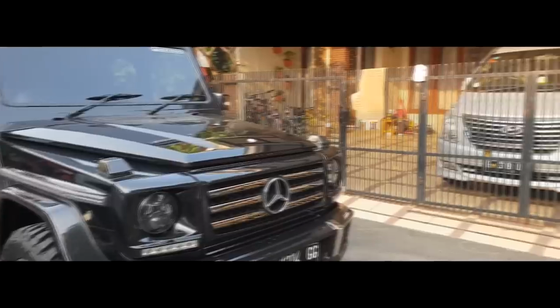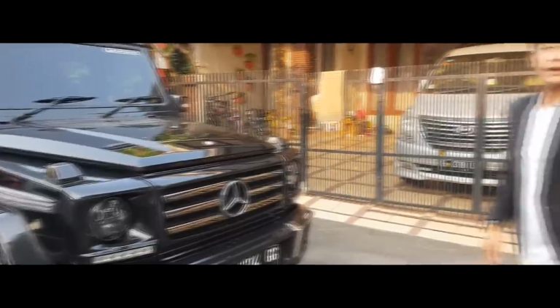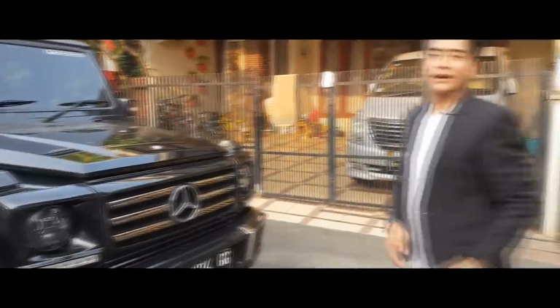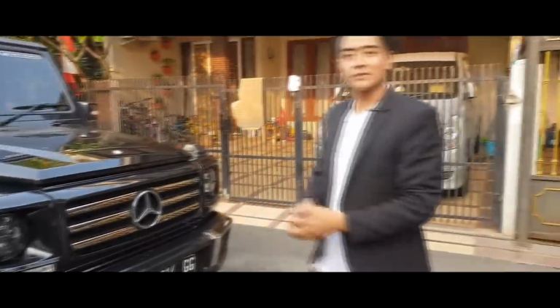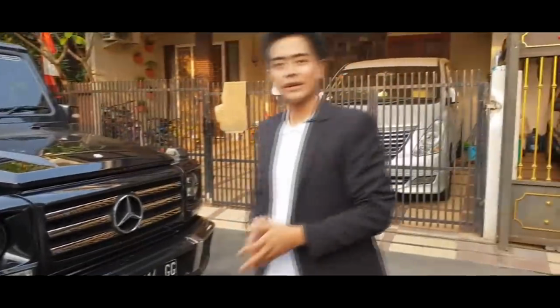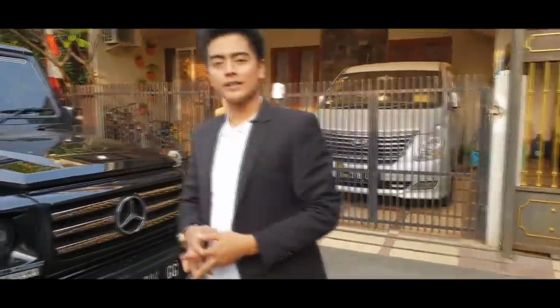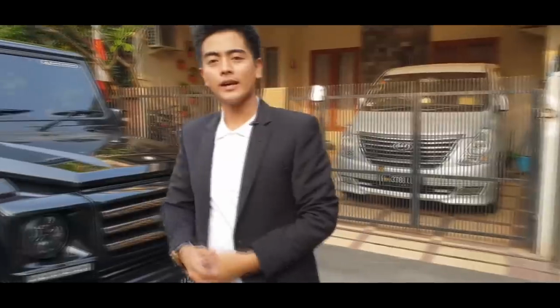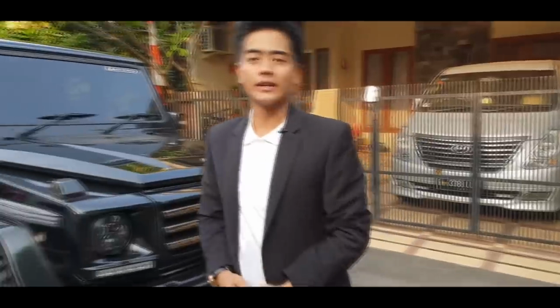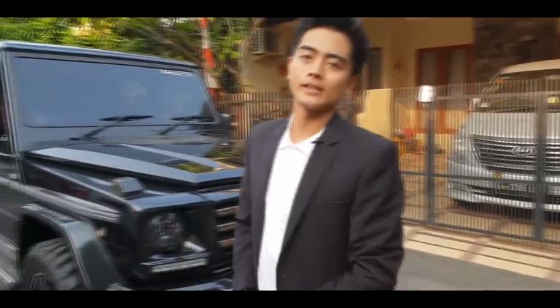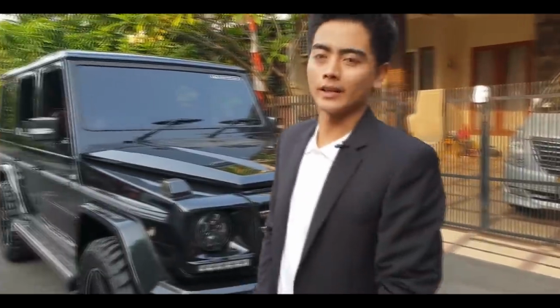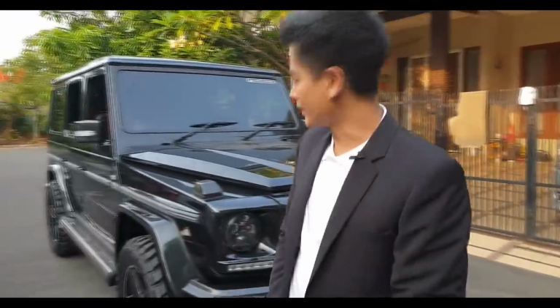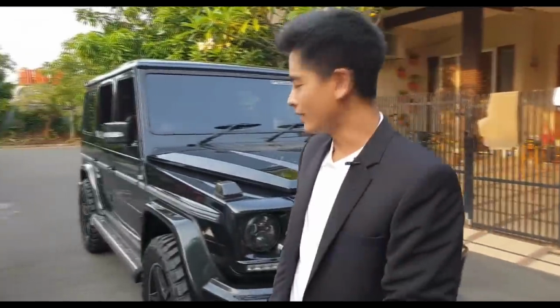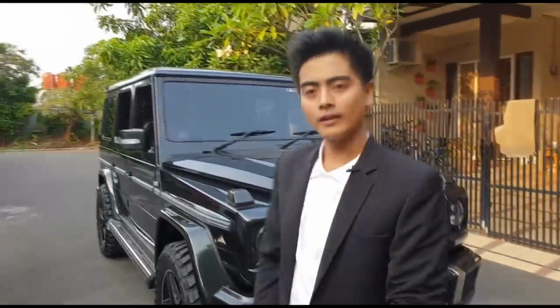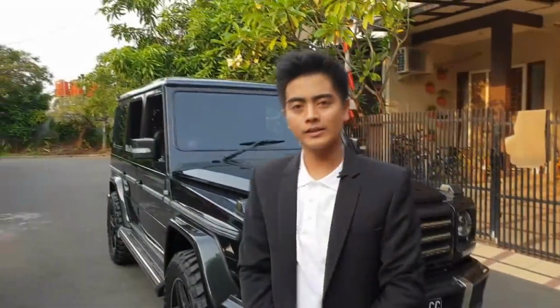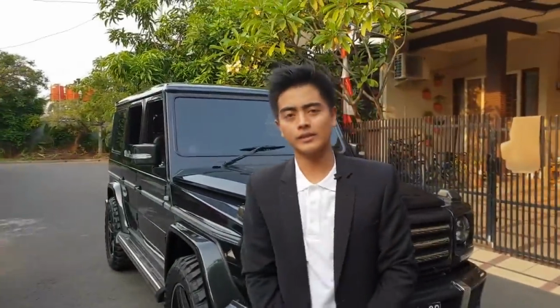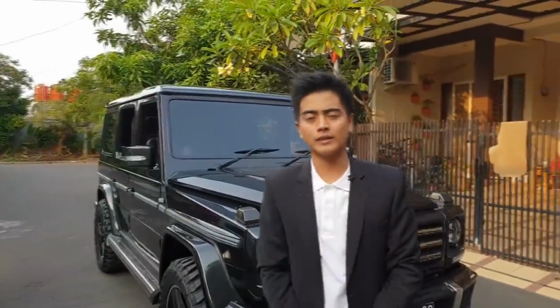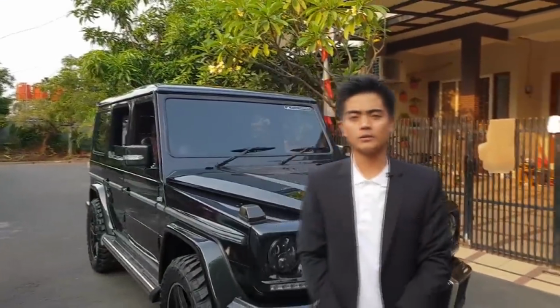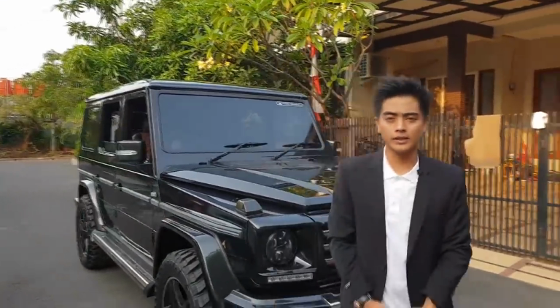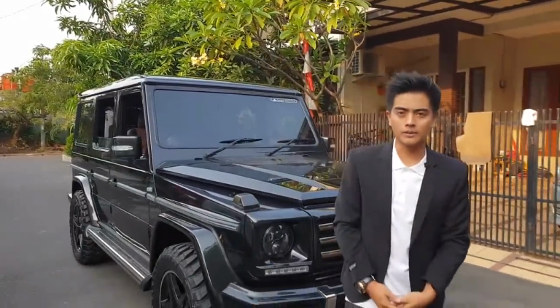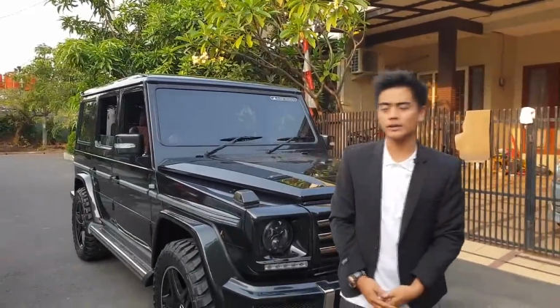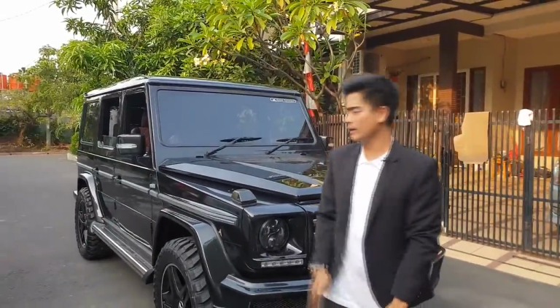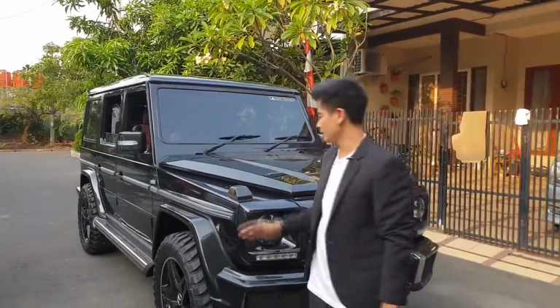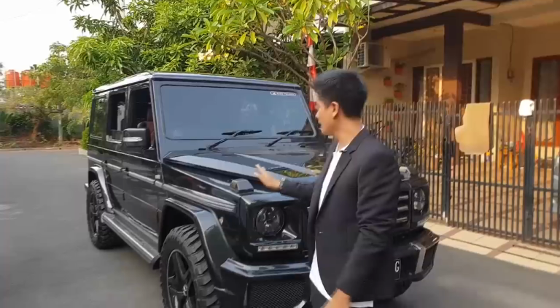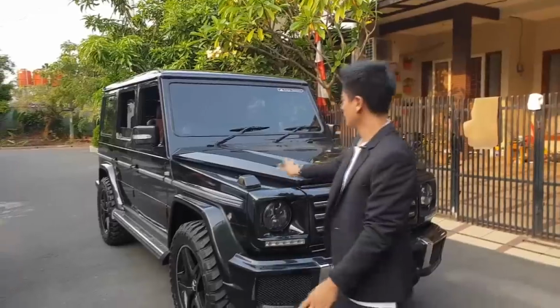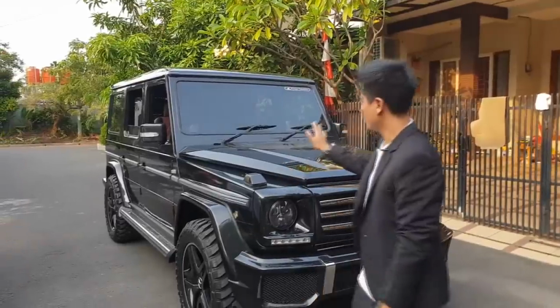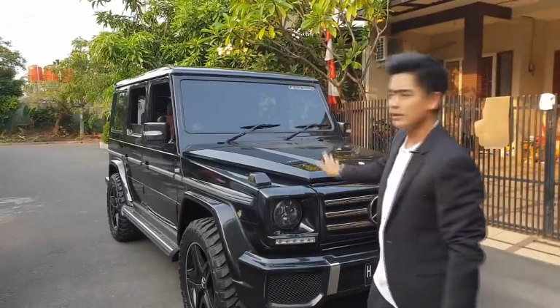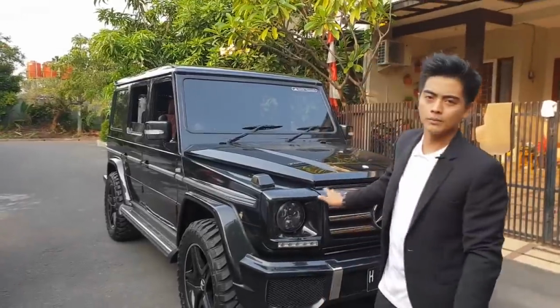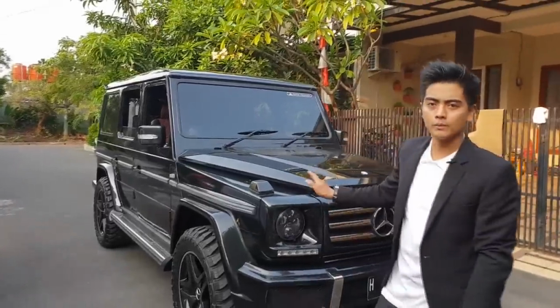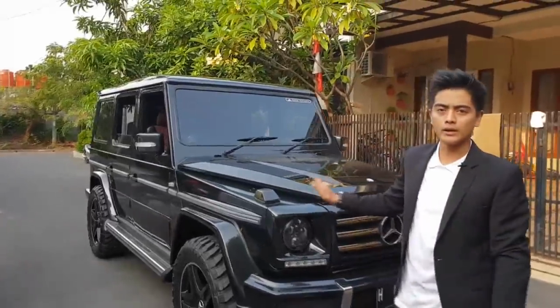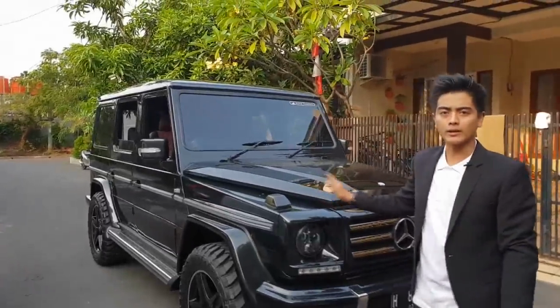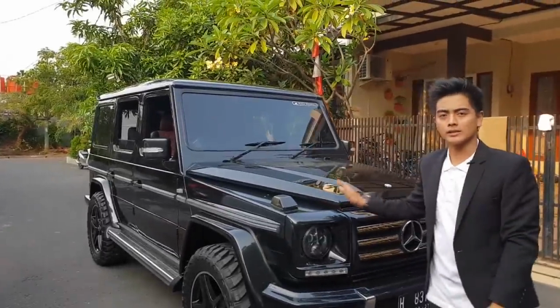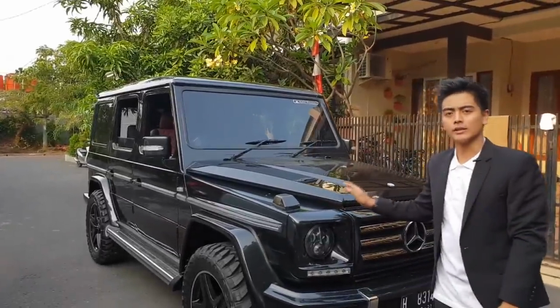Hello guys, kembali lagi dengan saya, Hardy Classic Car Interior. Kita mau sedikit bercerita tentang kondisi mobil G-Class ini.